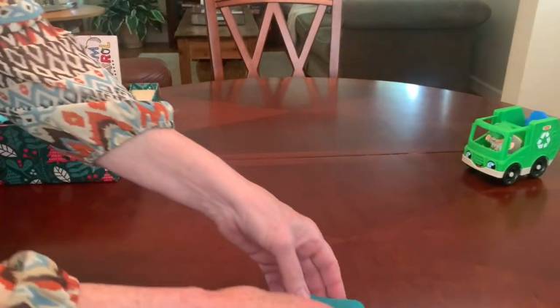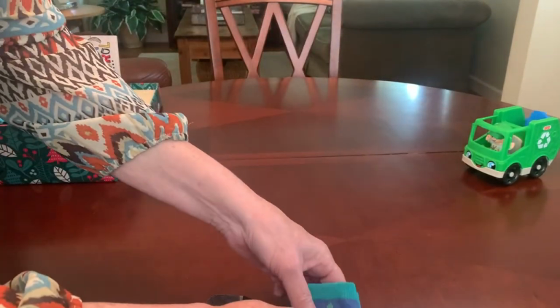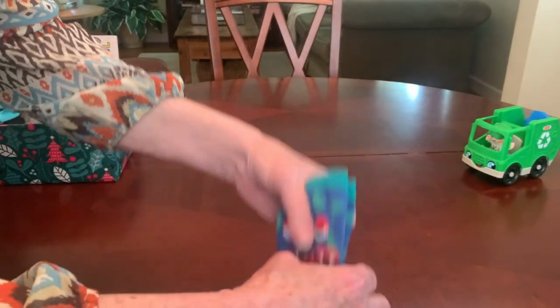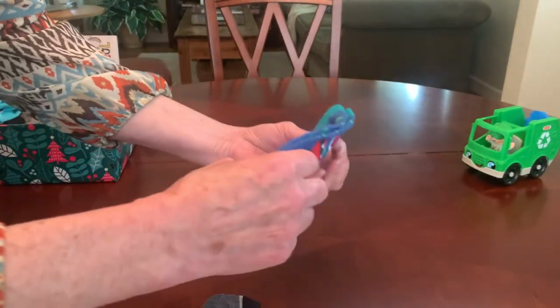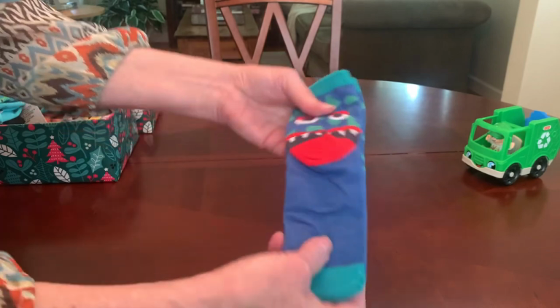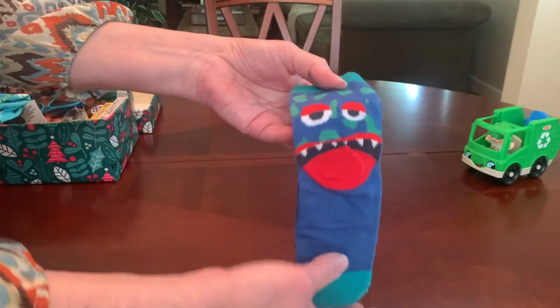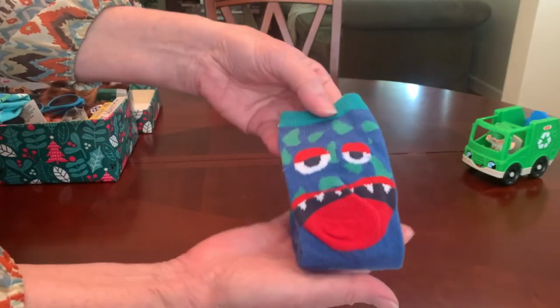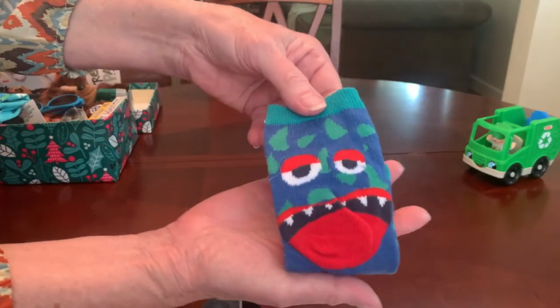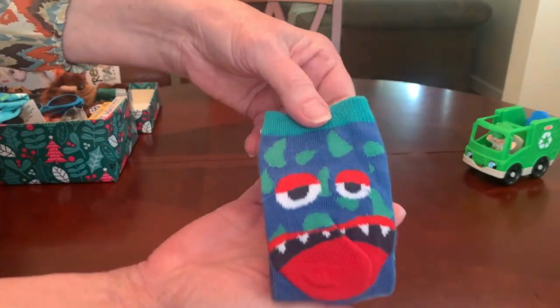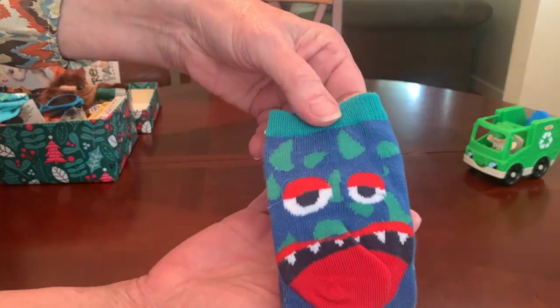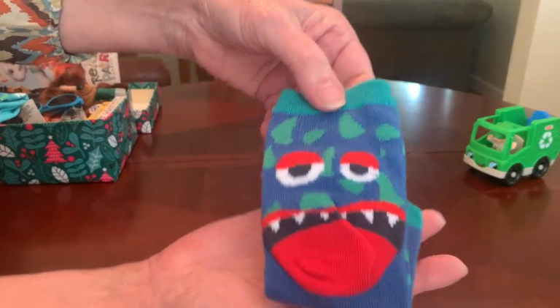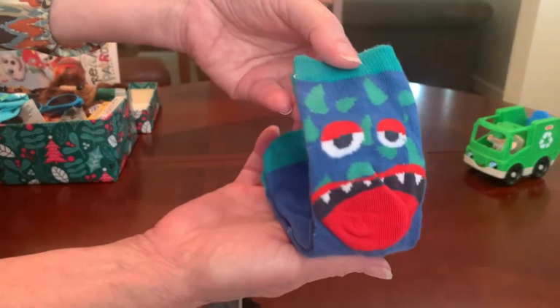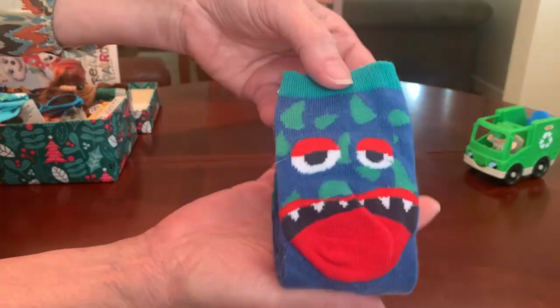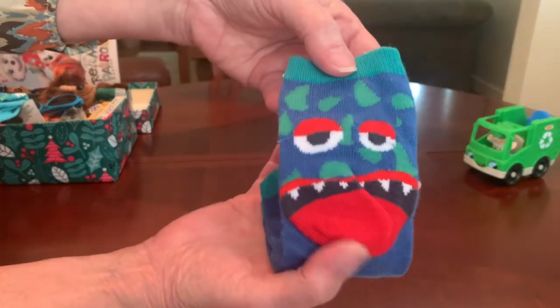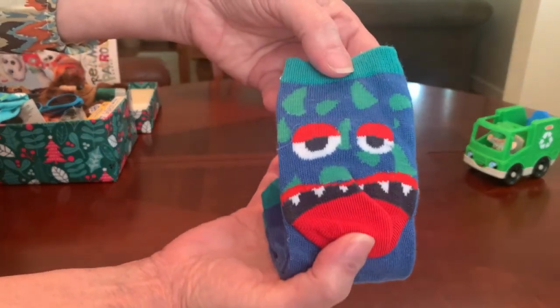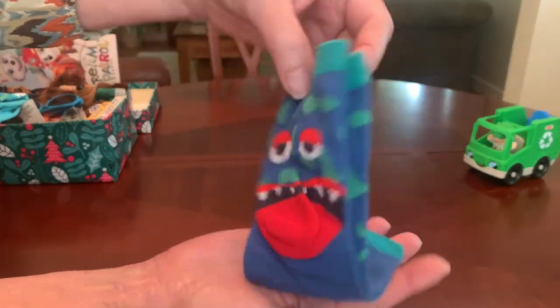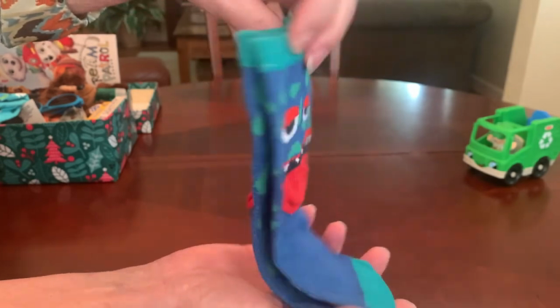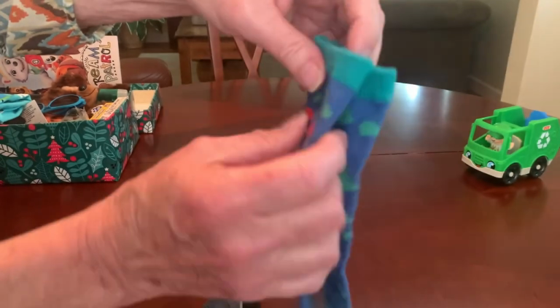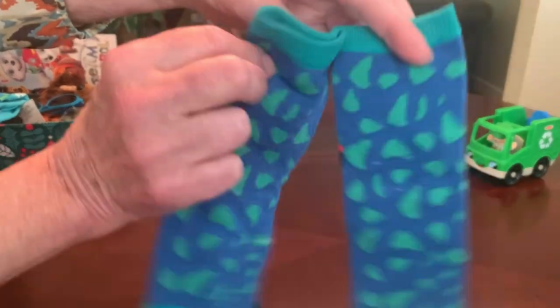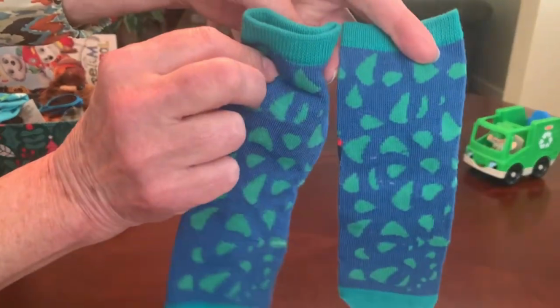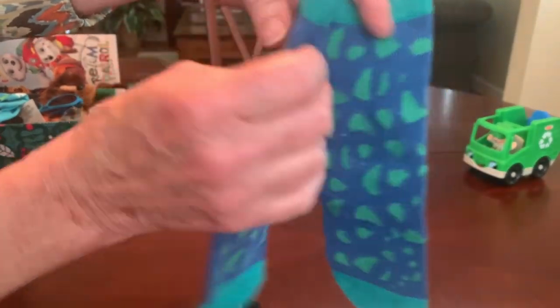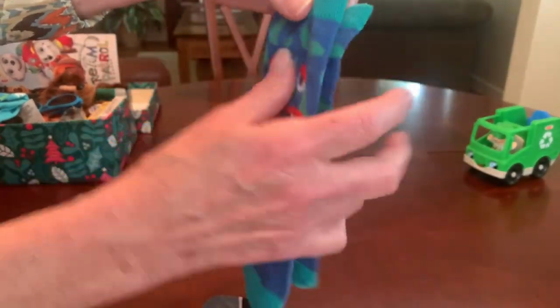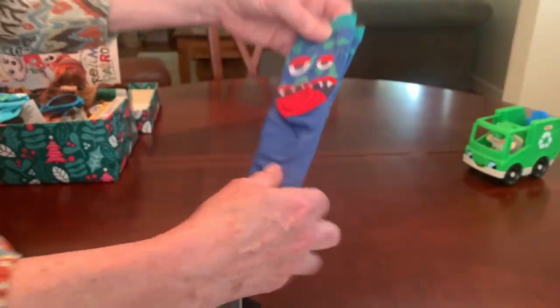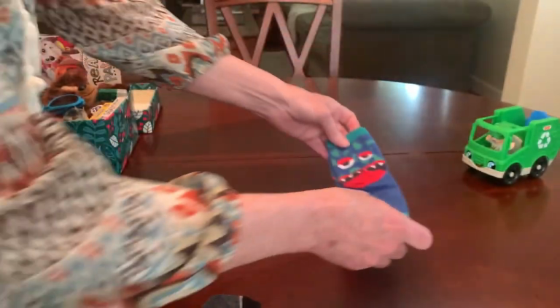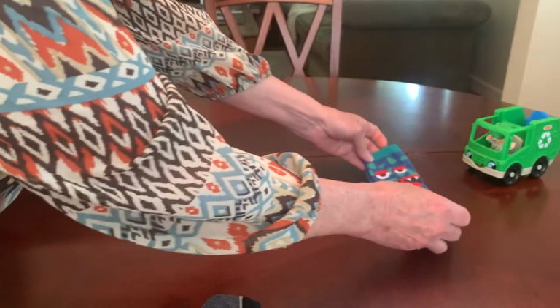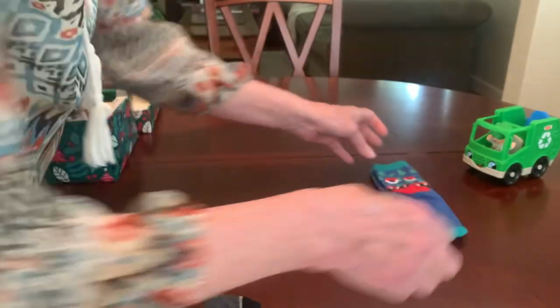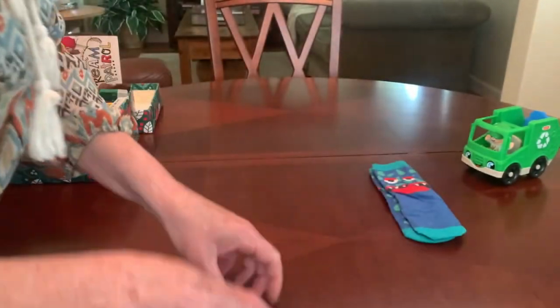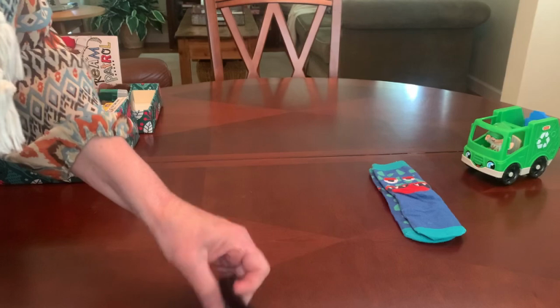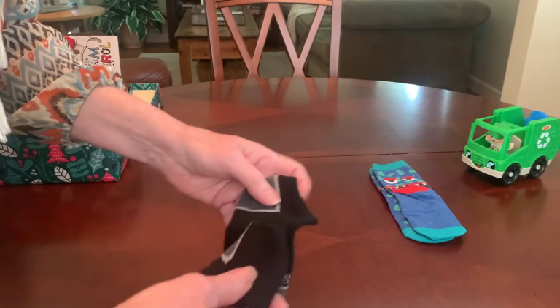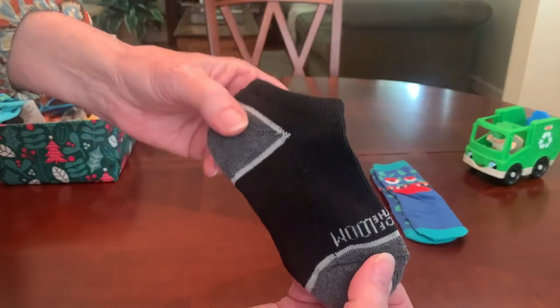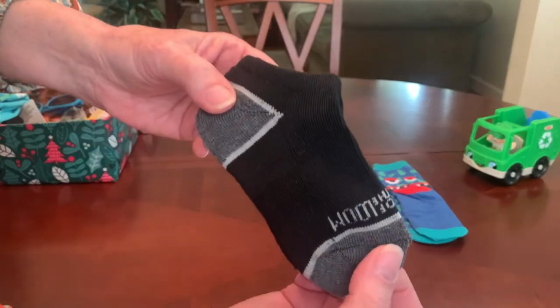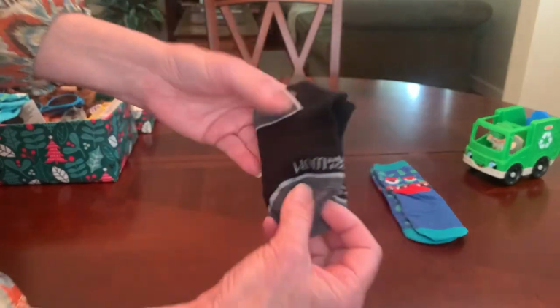Then his socks — I gave him two pairs. A silly monster pair, and a pair of black ankle socks.